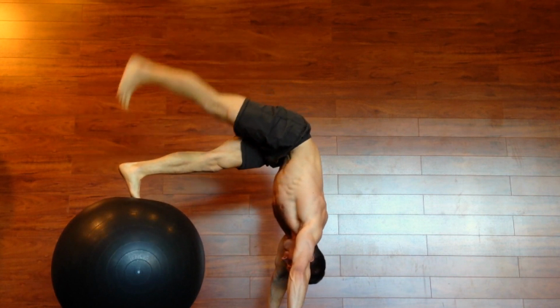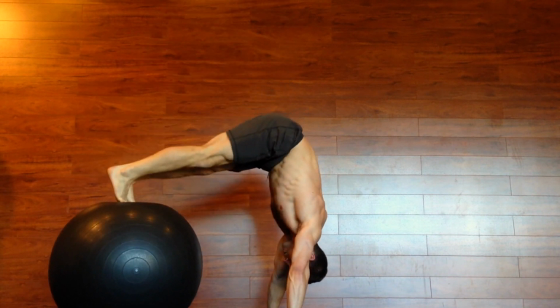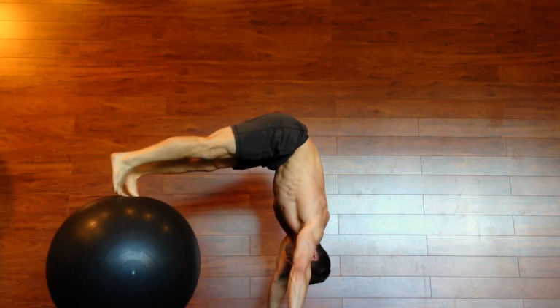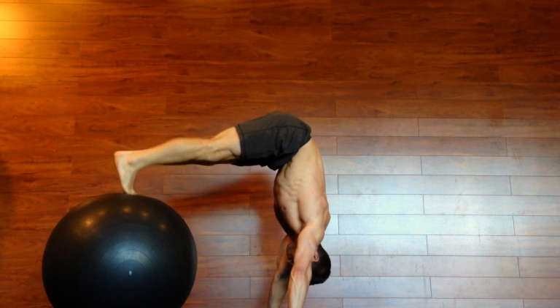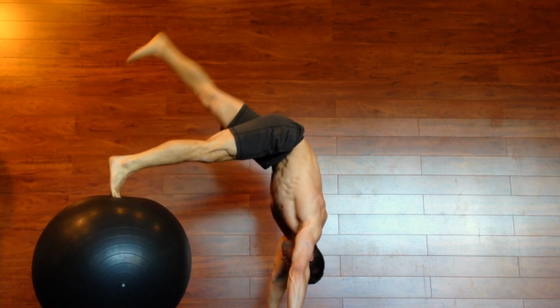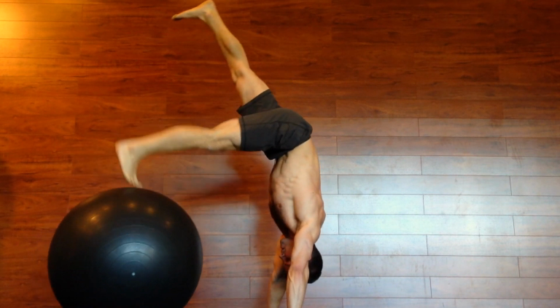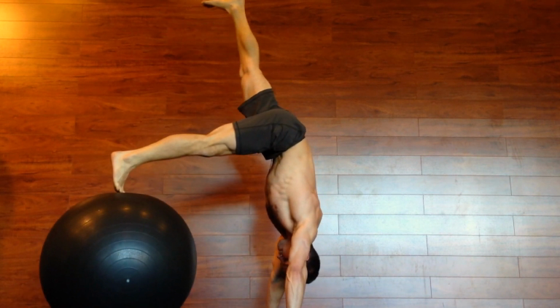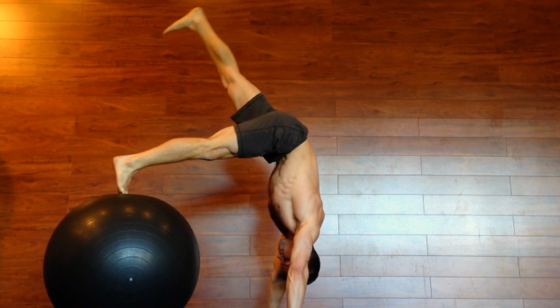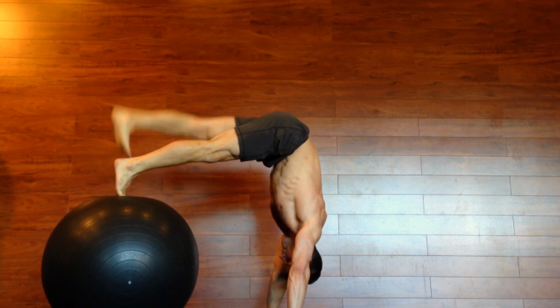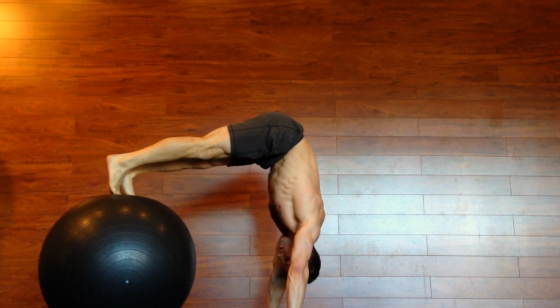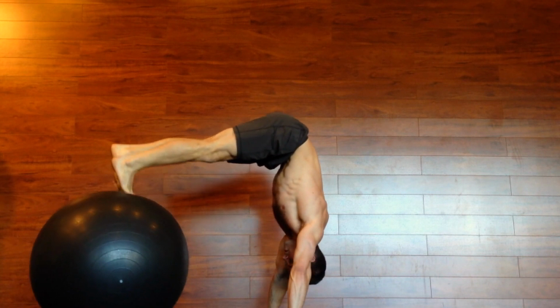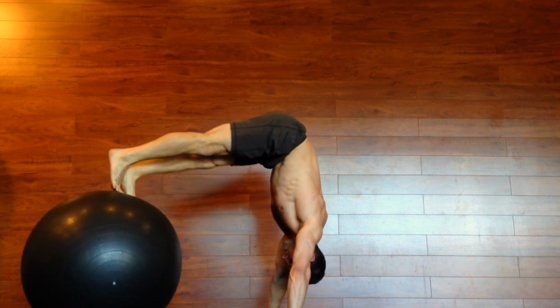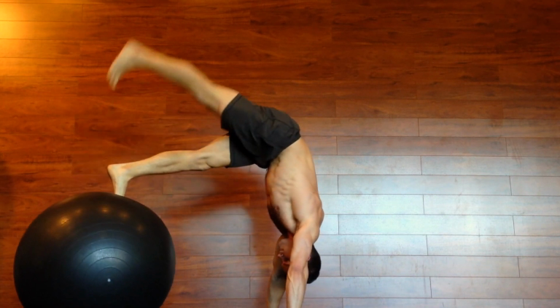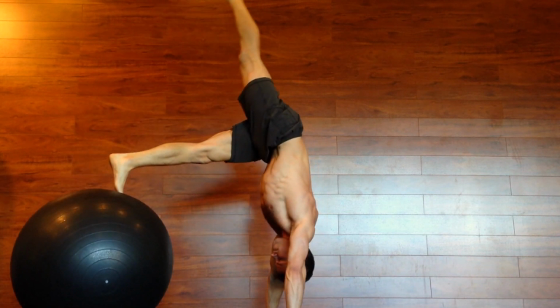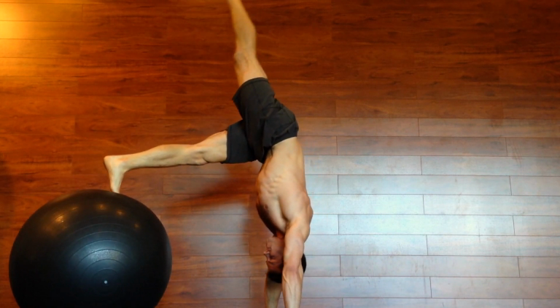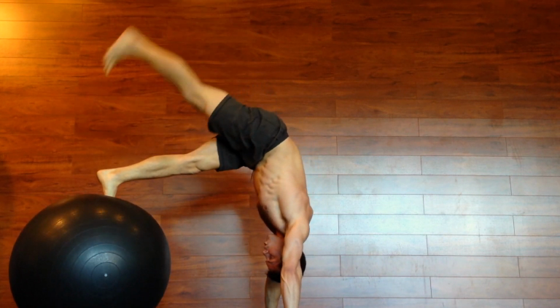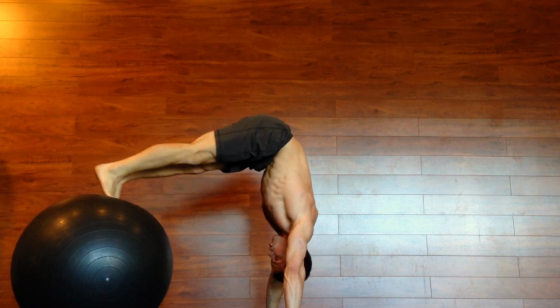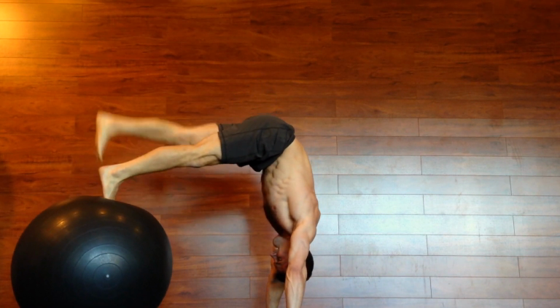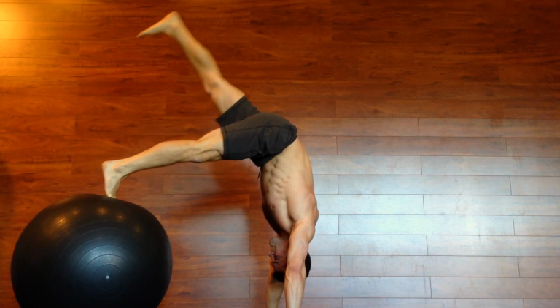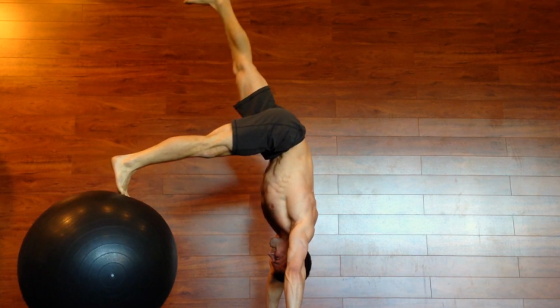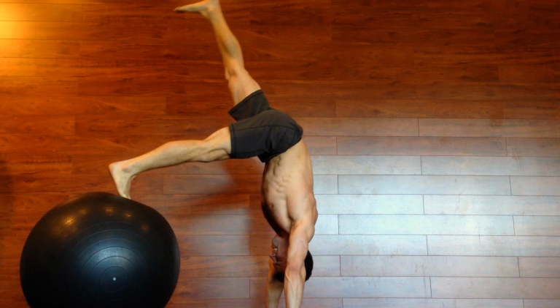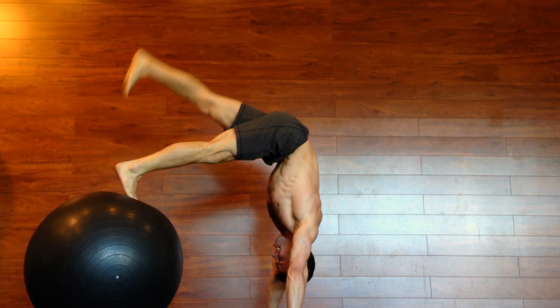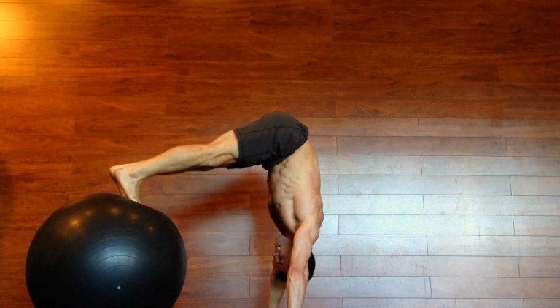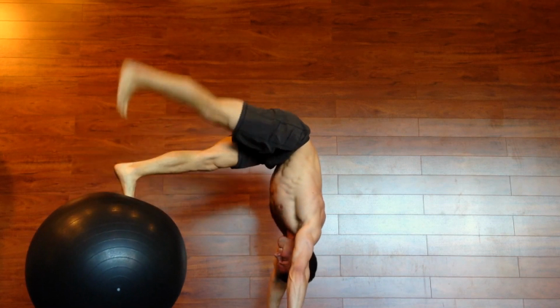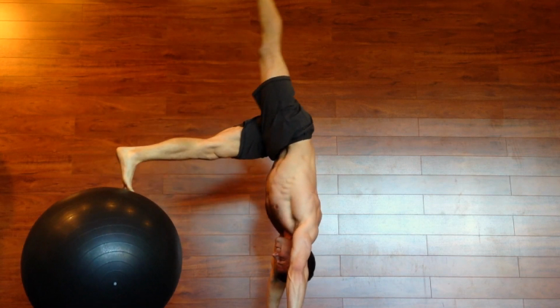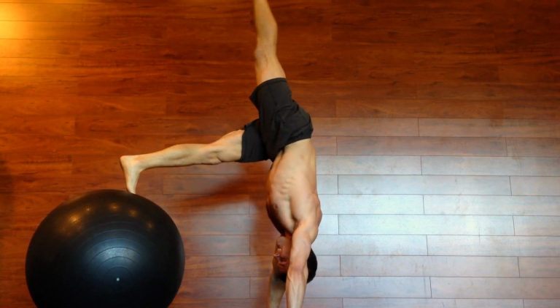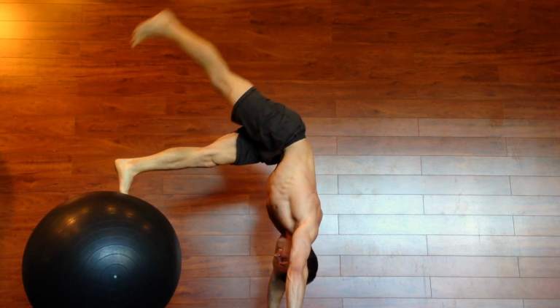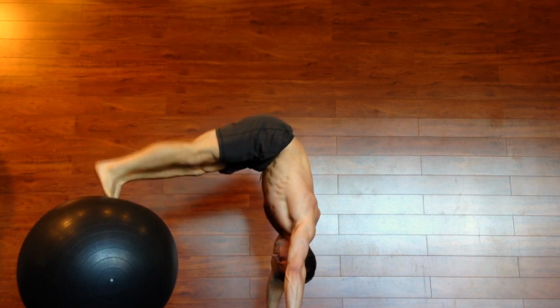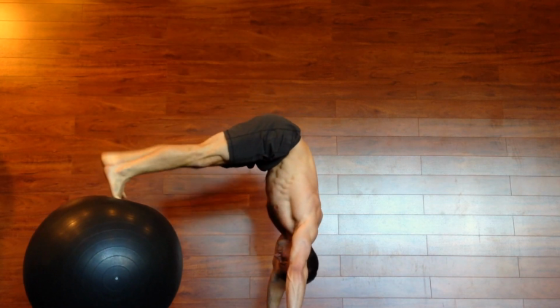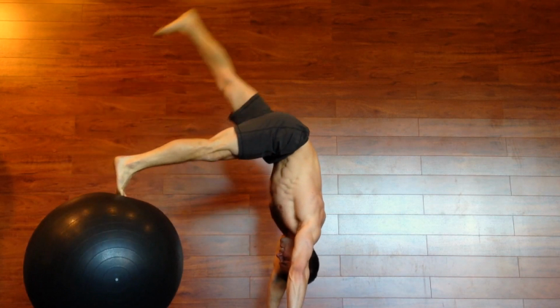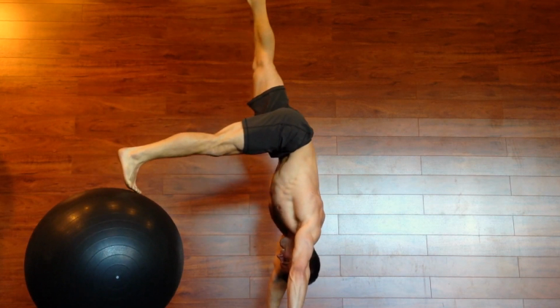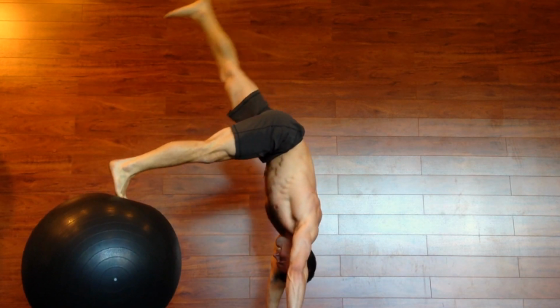So you start in an L position, your hips above your shoulders, back straight, core engaged and you lift one leg up, set the other leg down. Do it as slowly as possible. A good amount of reps is five to ten on each side. Enjoy.